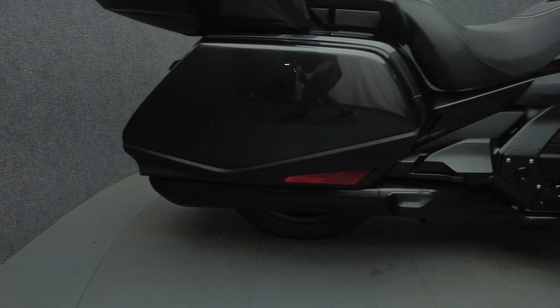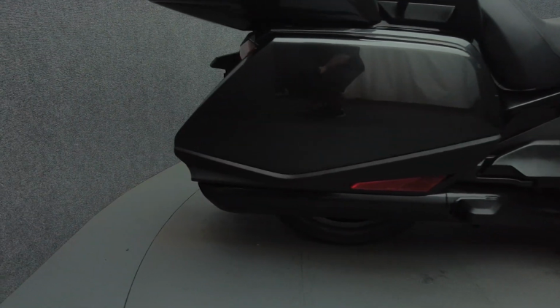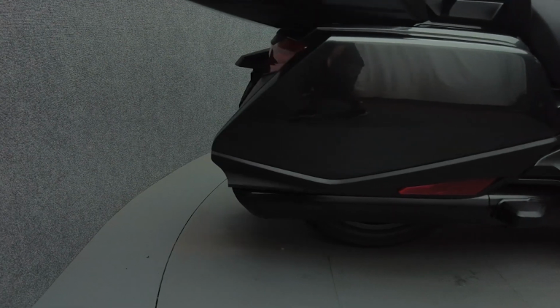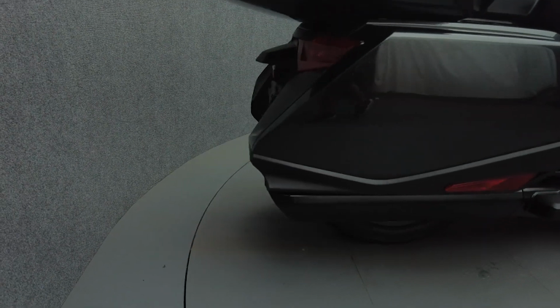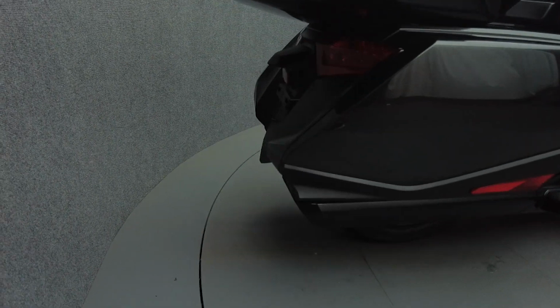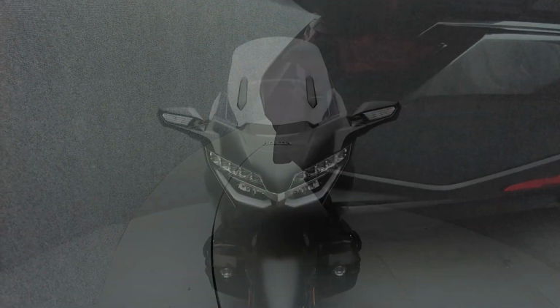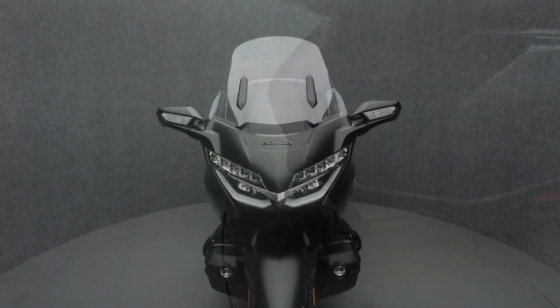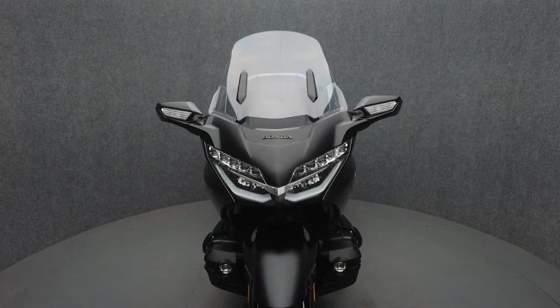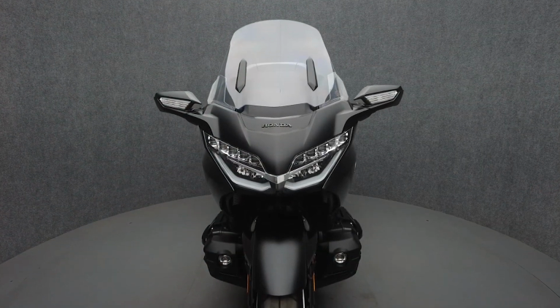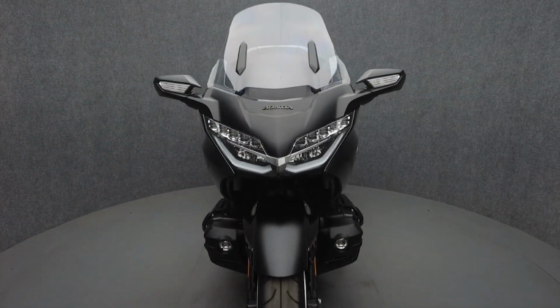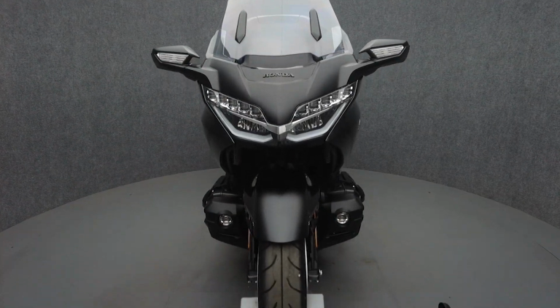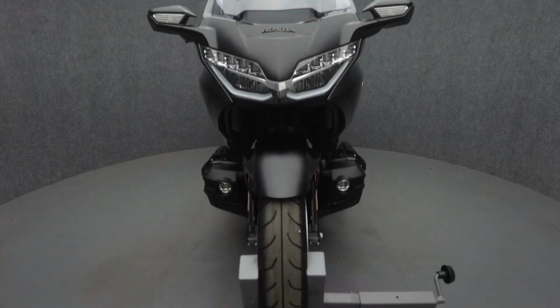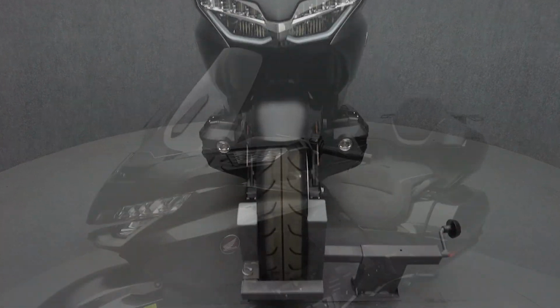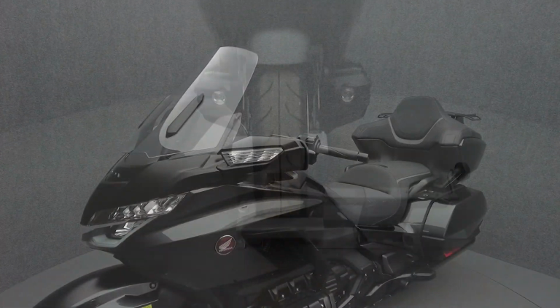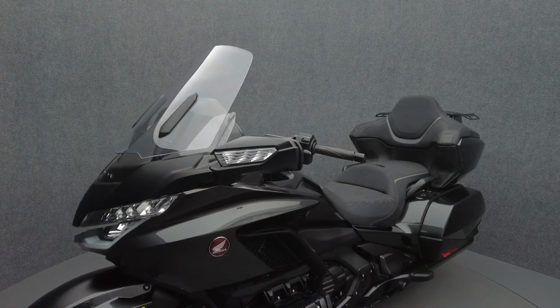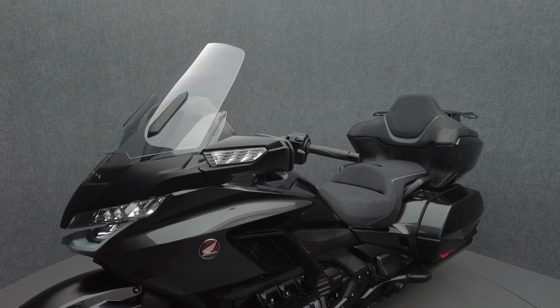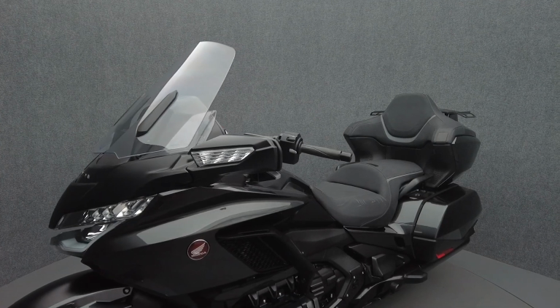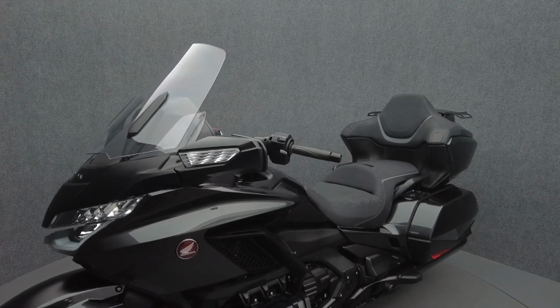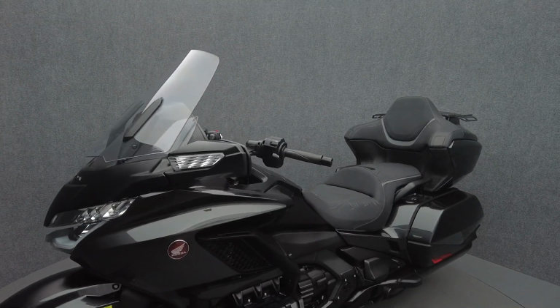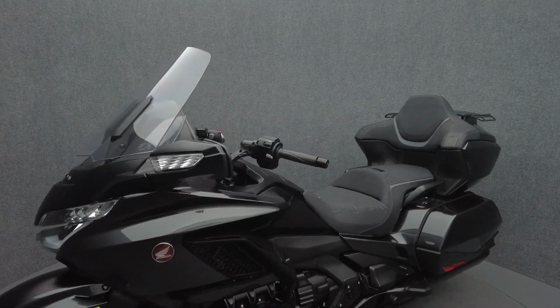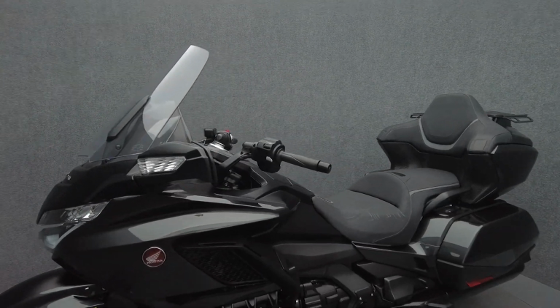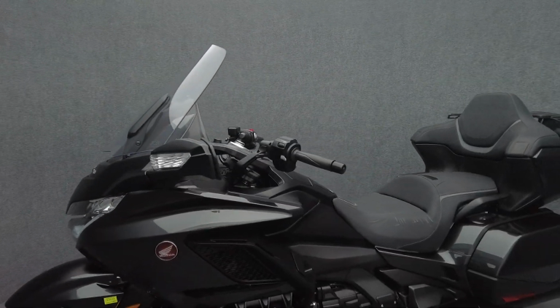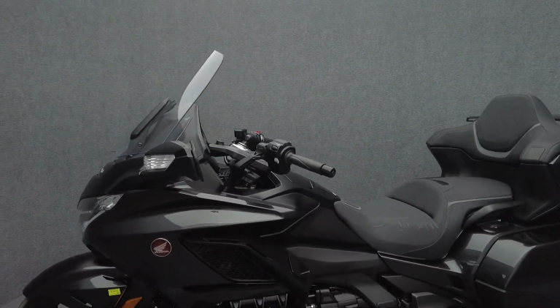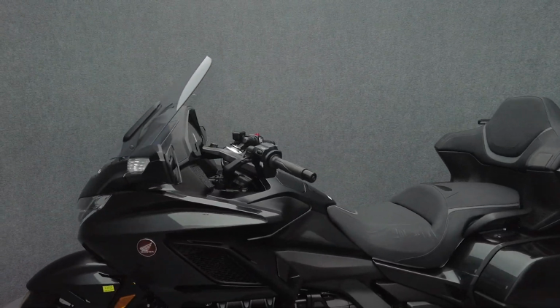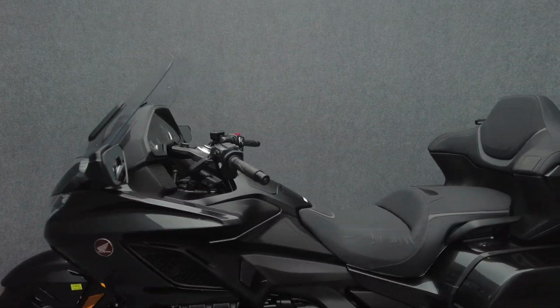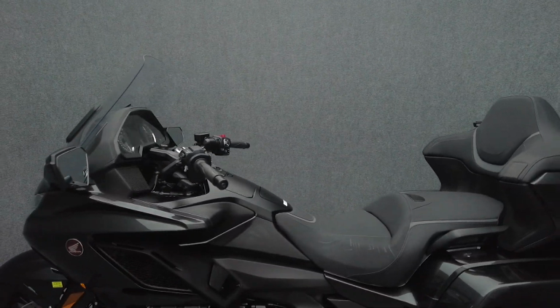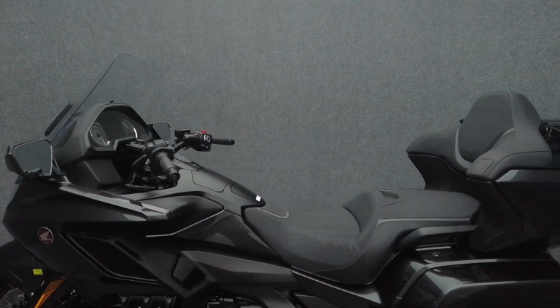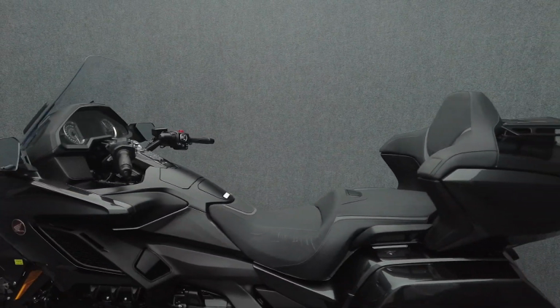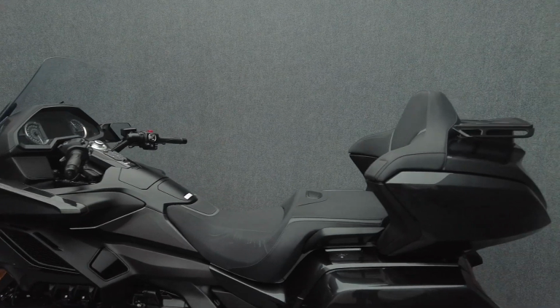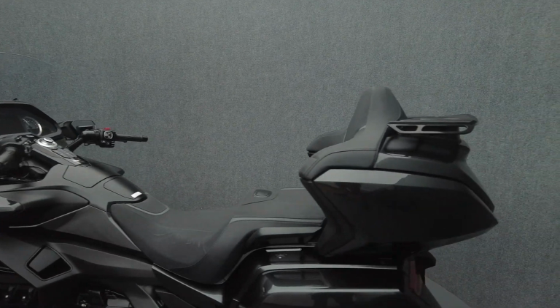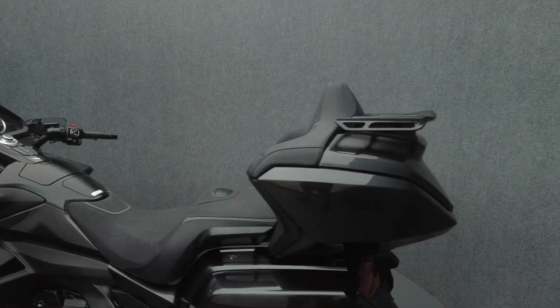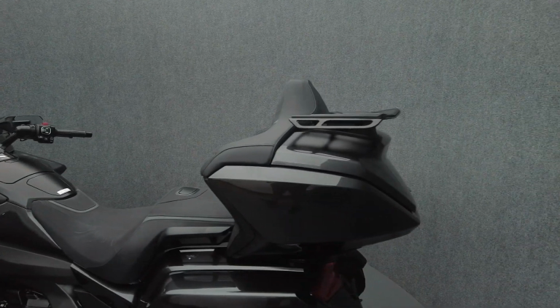The Goldwing is a paragon of the touring class that balances exciting performance and agile handling with creature comforts. Built for long days of riding, the Goldwing is refined, offering bulletproof reliability, weather protection, and cutting-edge instrumentation.